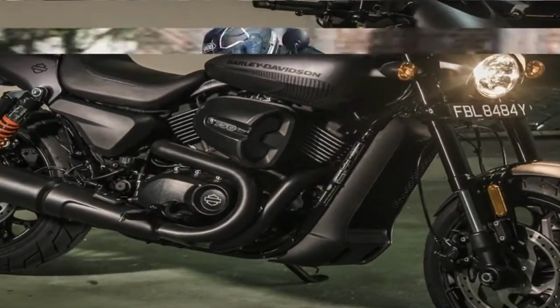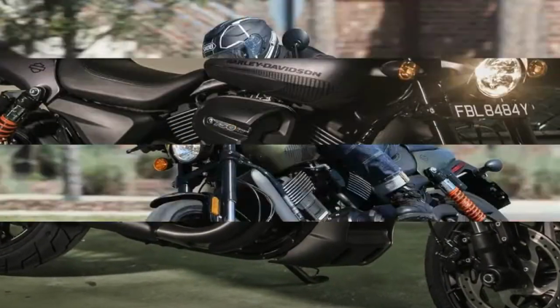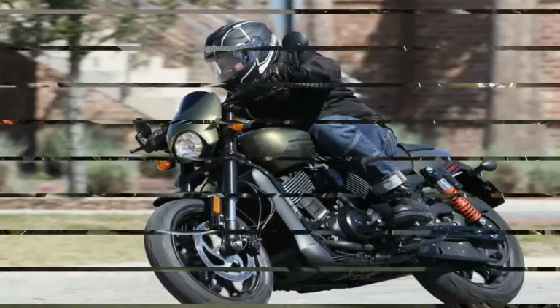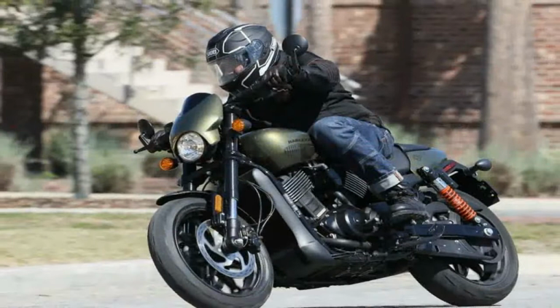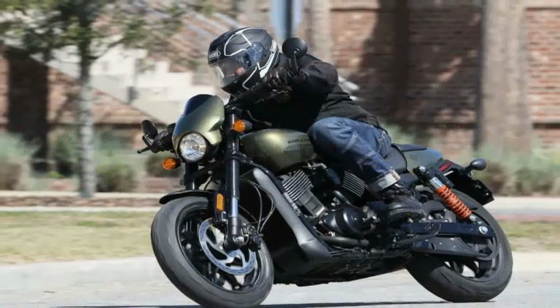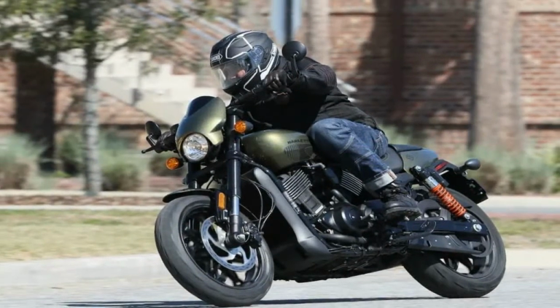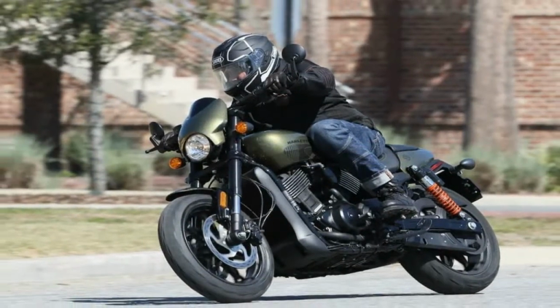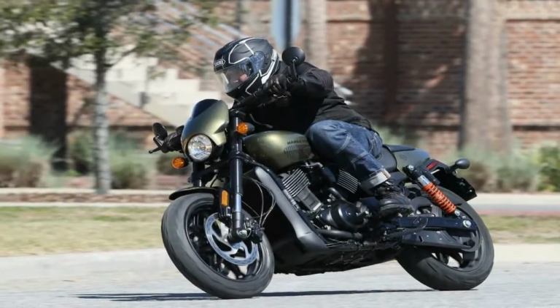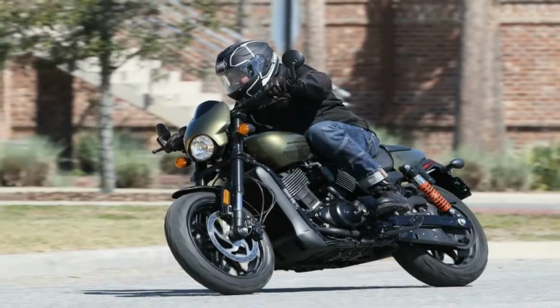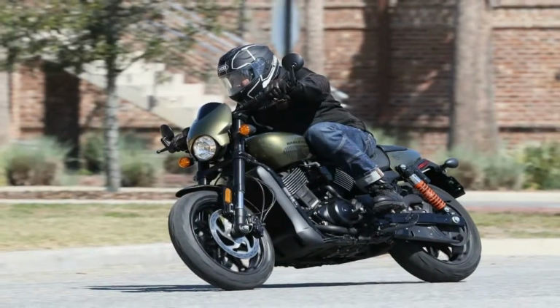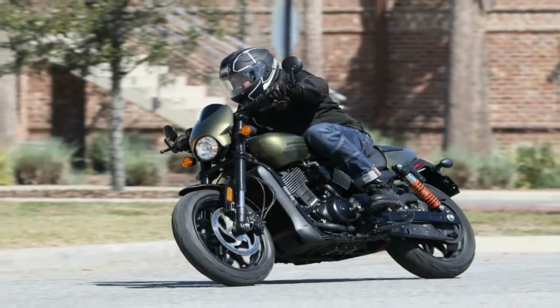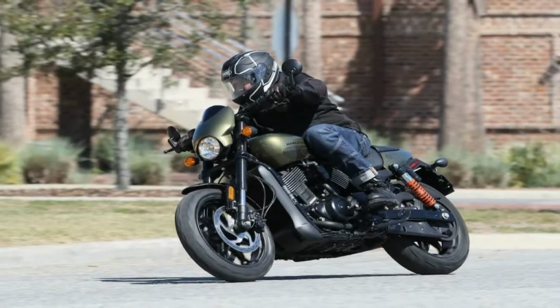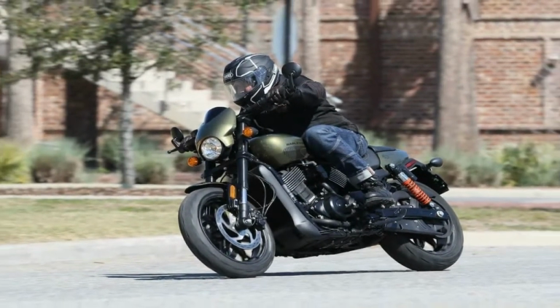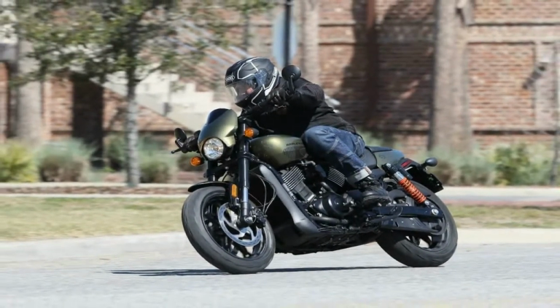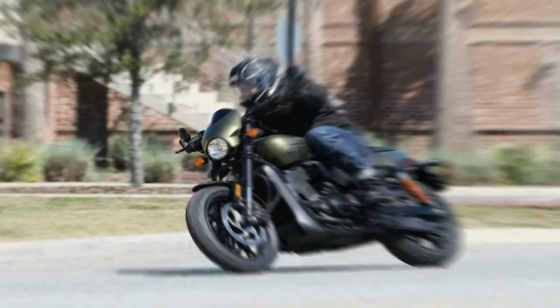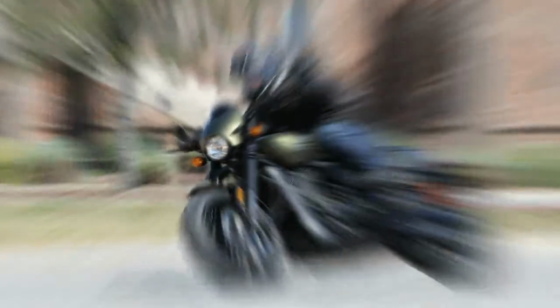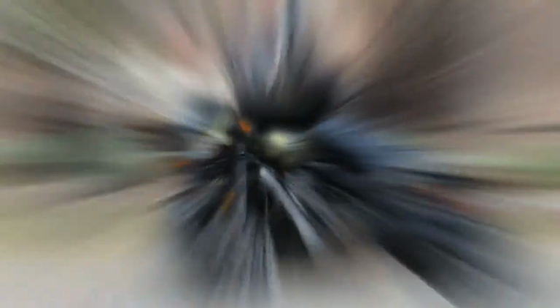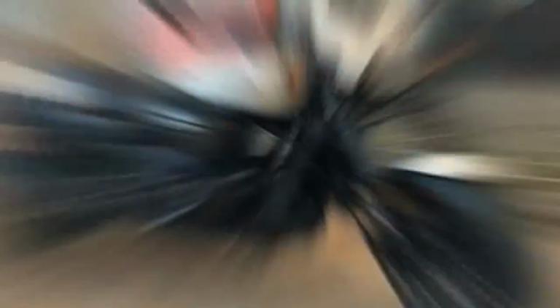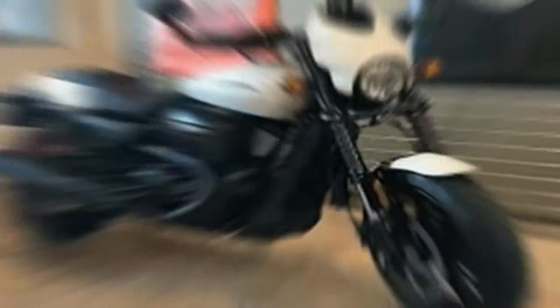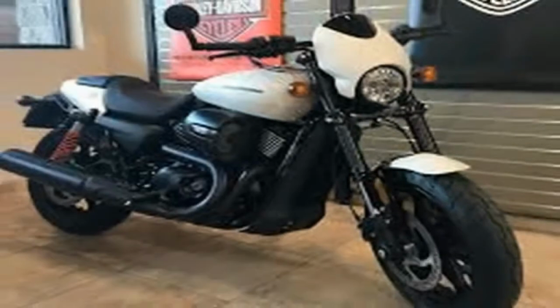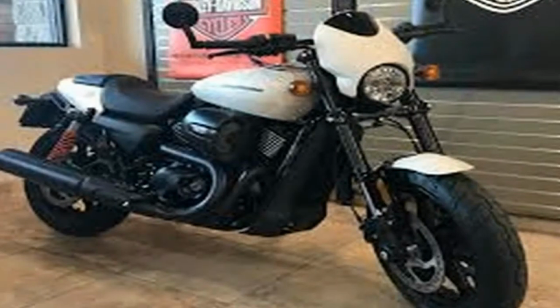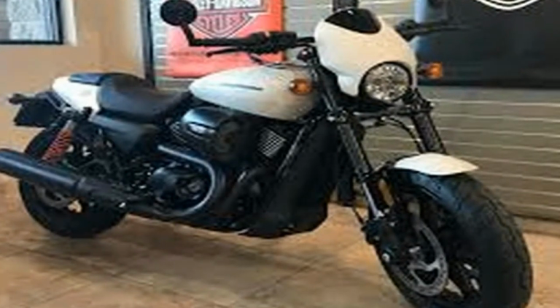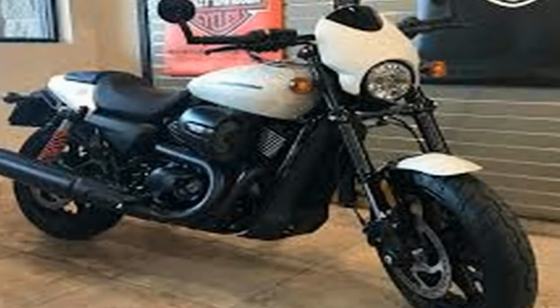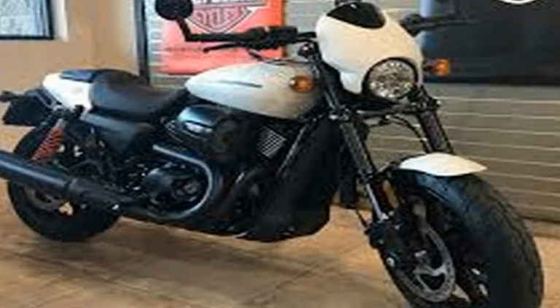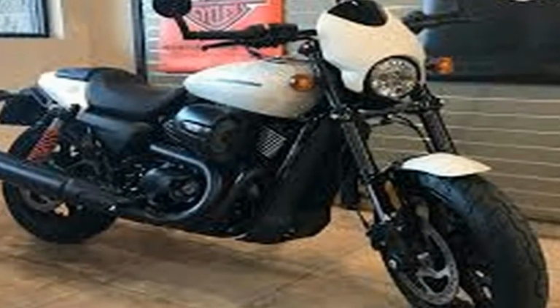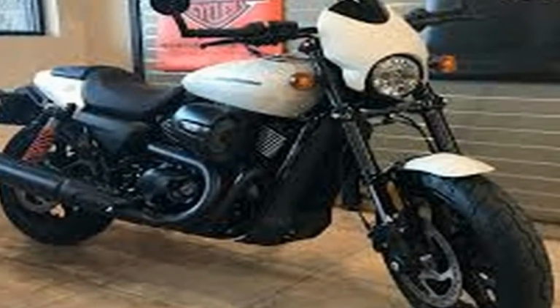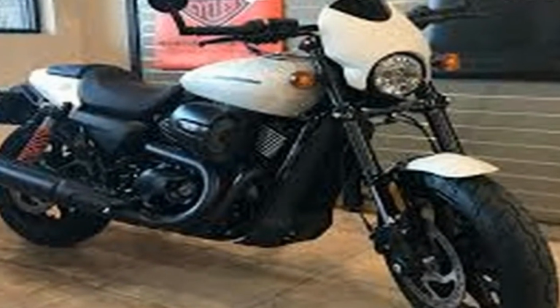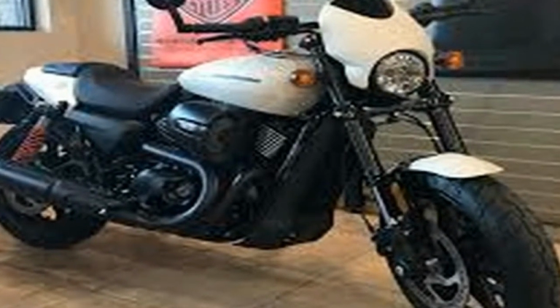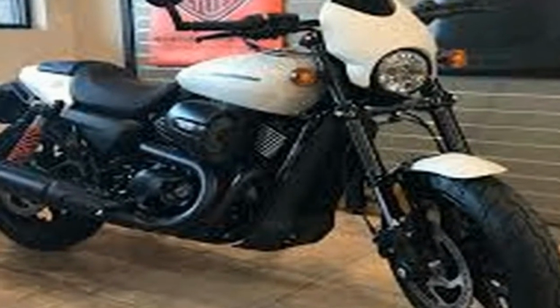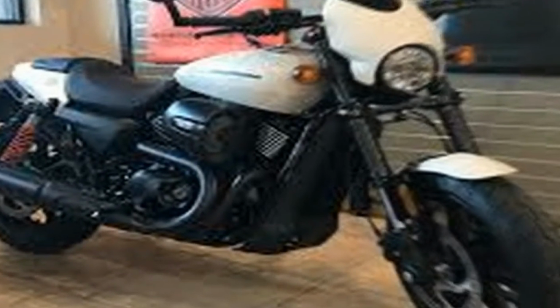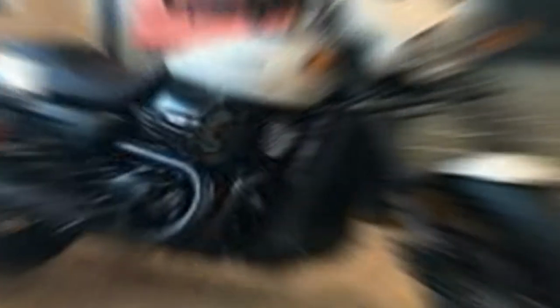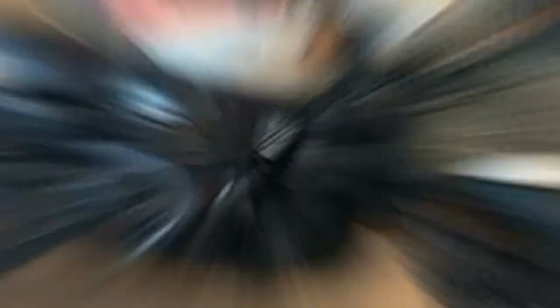Back from there we have a redesigned seat that, along with the rear wheel diameter increased to 17 inches, puts the rider's butt at 29.4 inches off the ground.